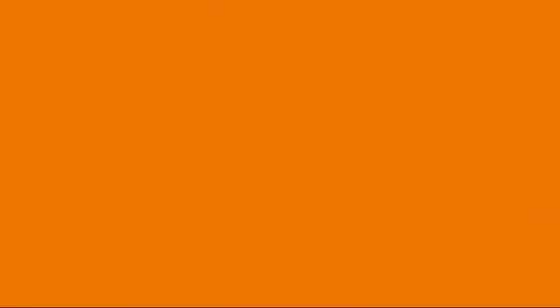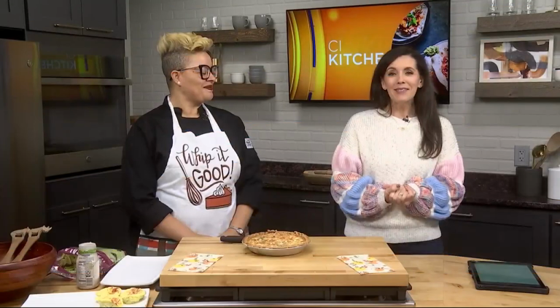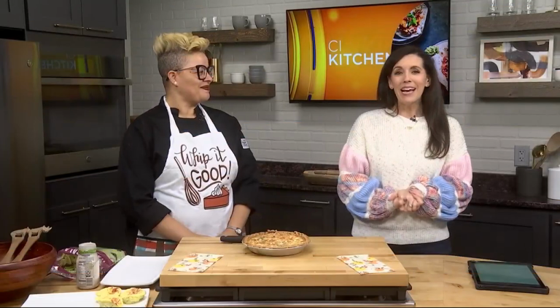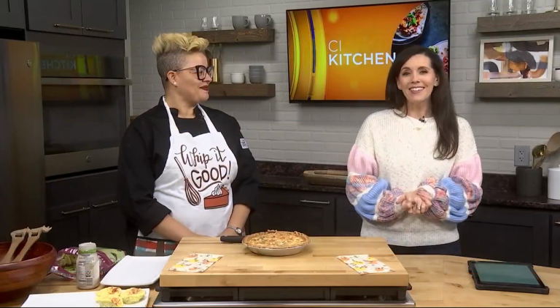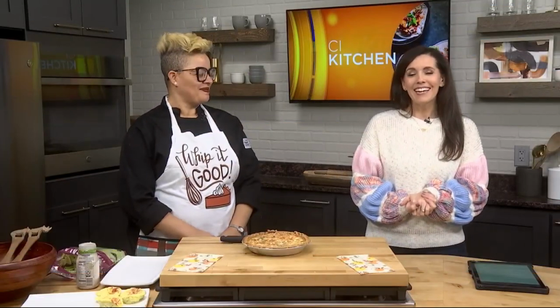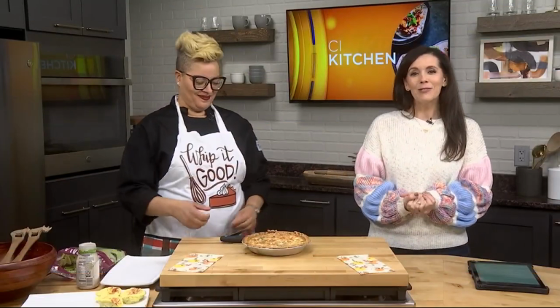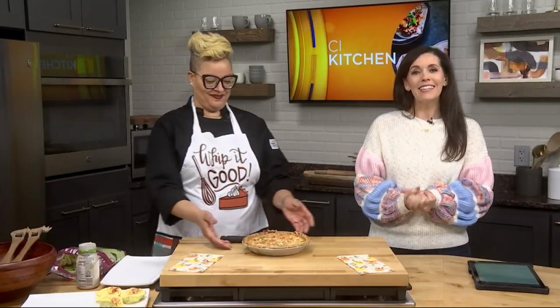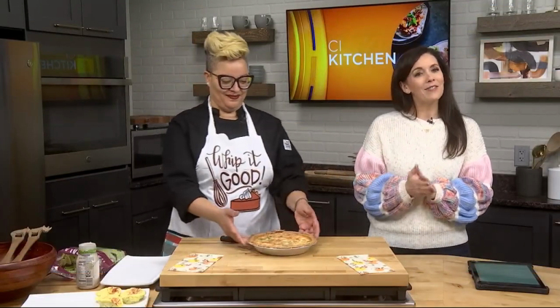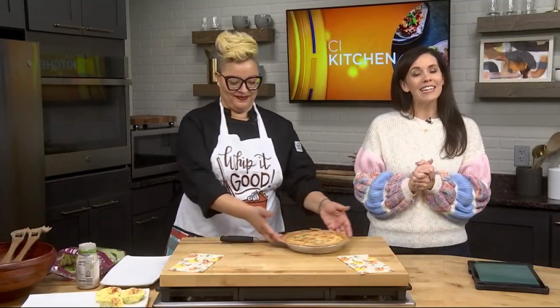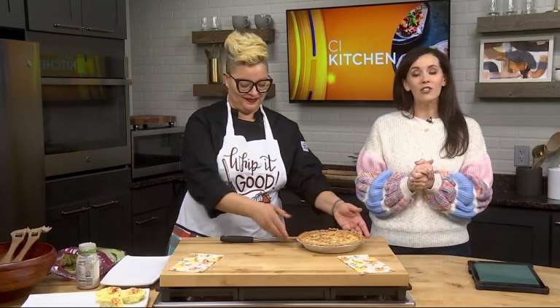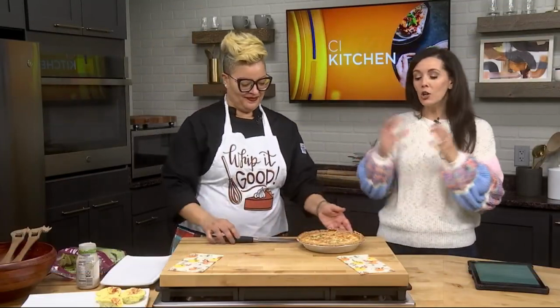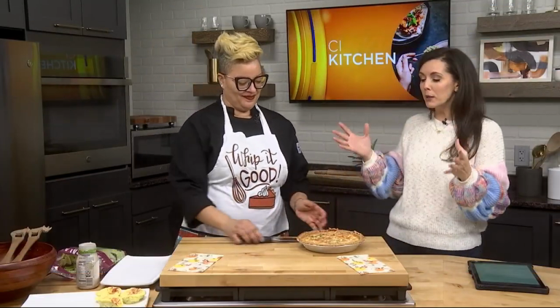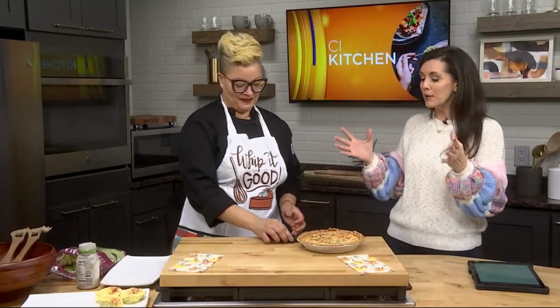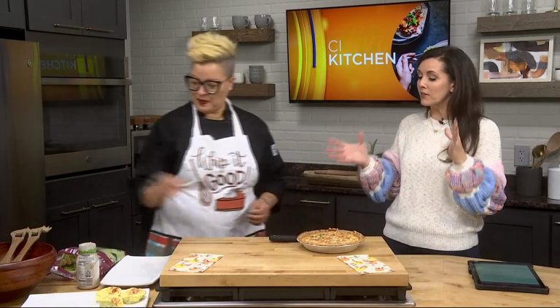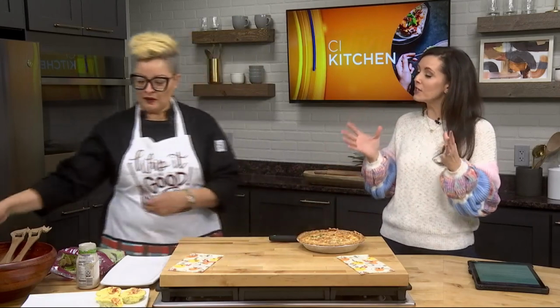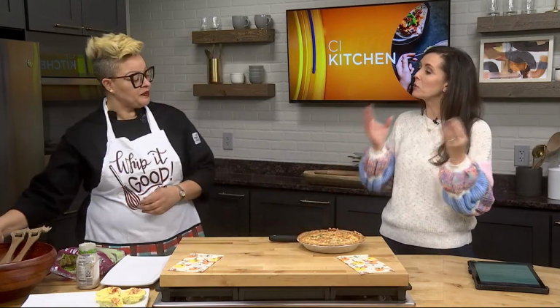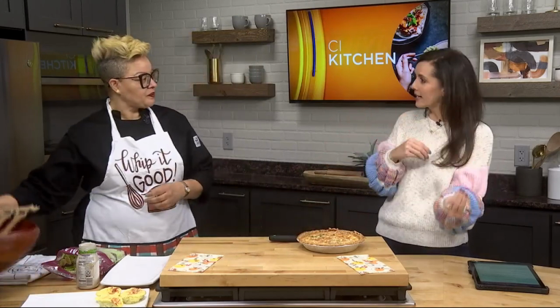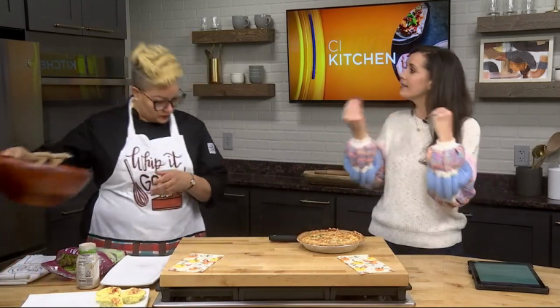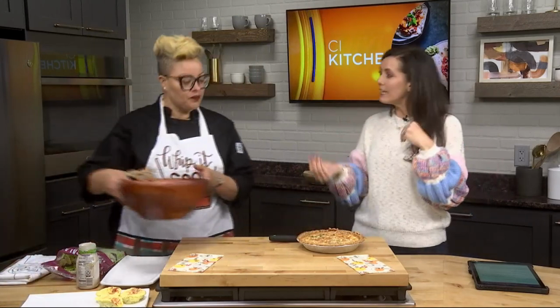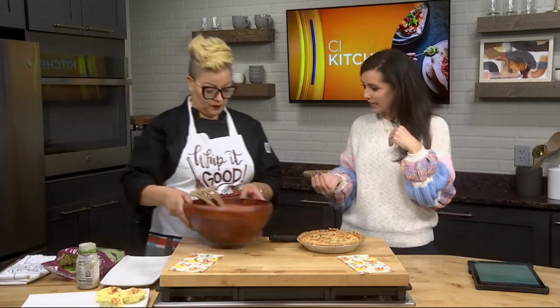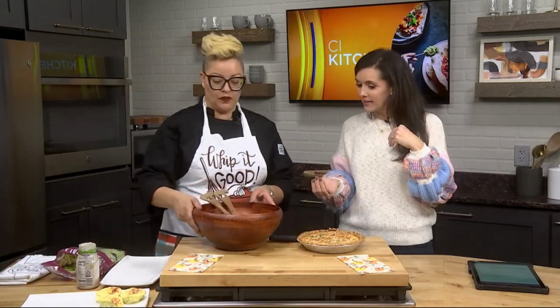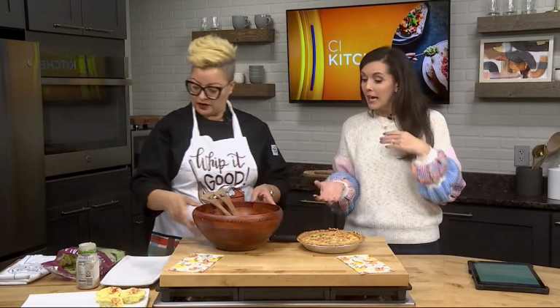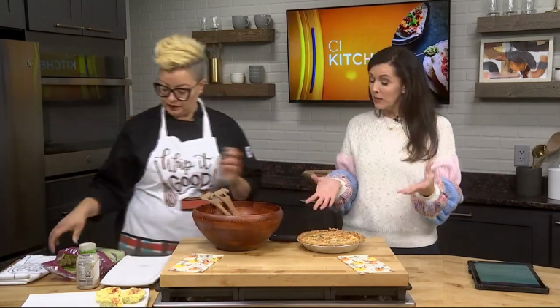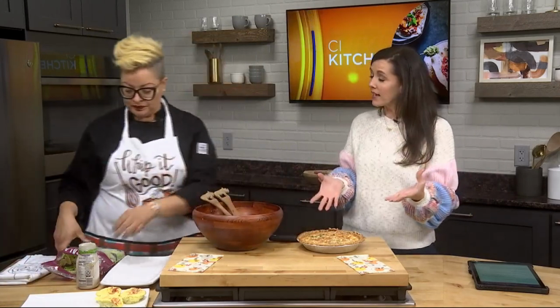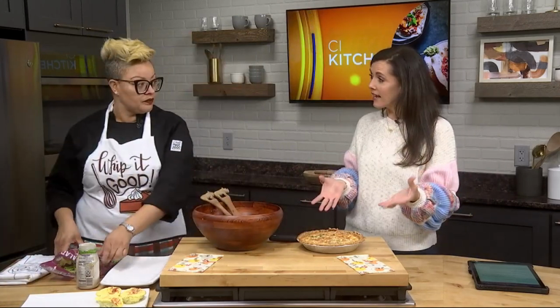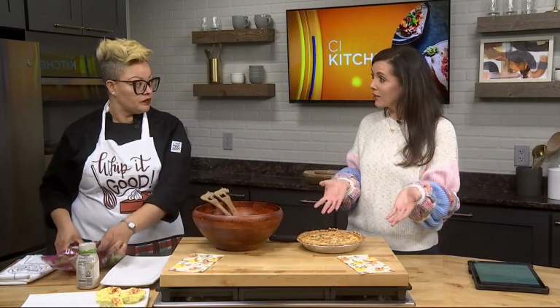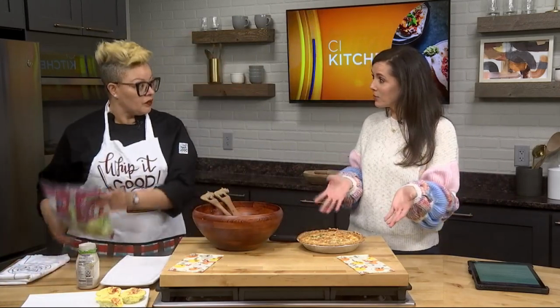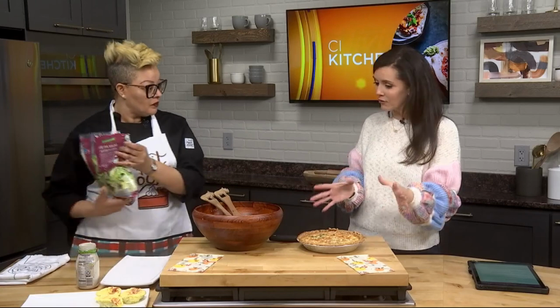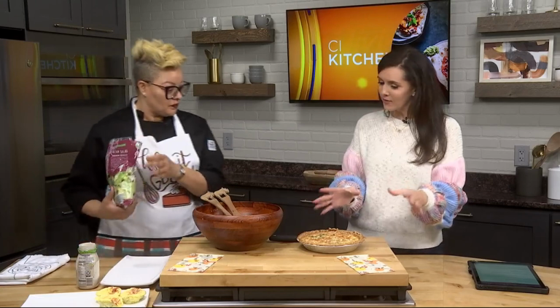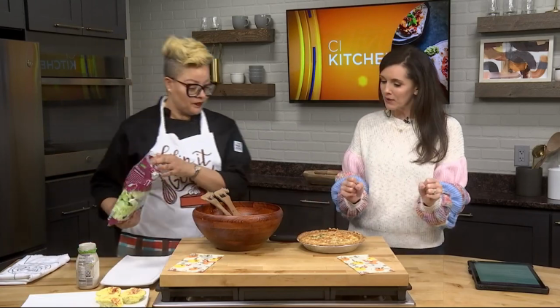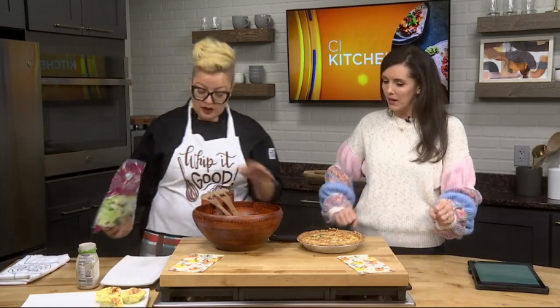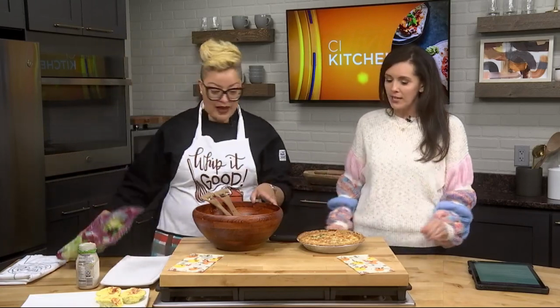We are back now in the CI kitchen with guest chef Carrie Anderson. Earlier, we were learning about the differences between duck eggs and chicken eggs. And we used duck eggs today in our recipe. Let's remind everybody what we've got for dinner.